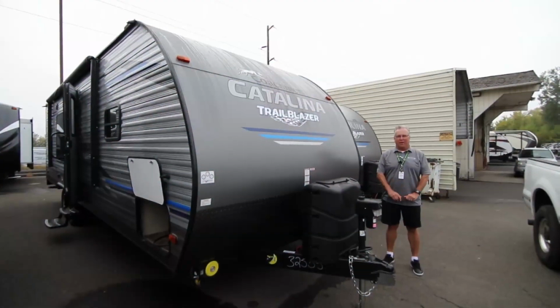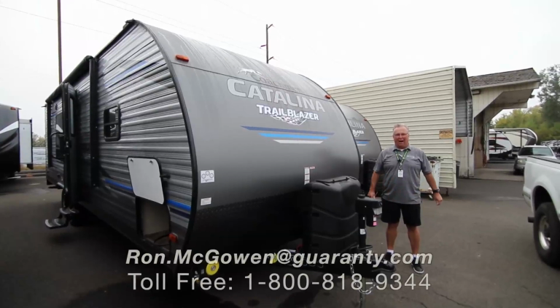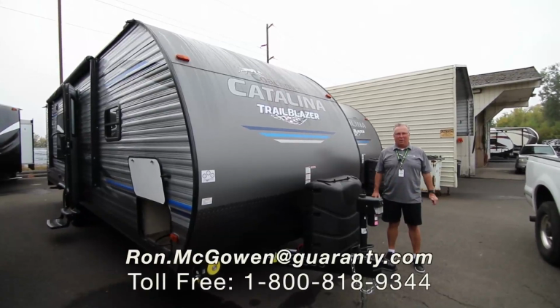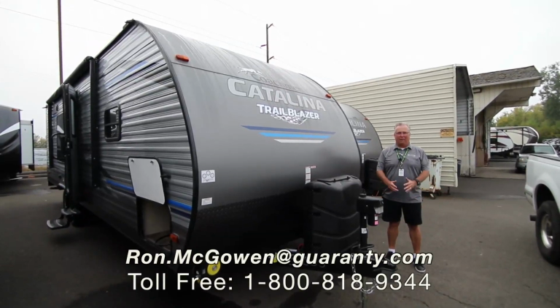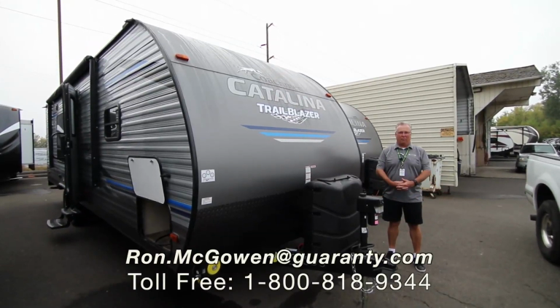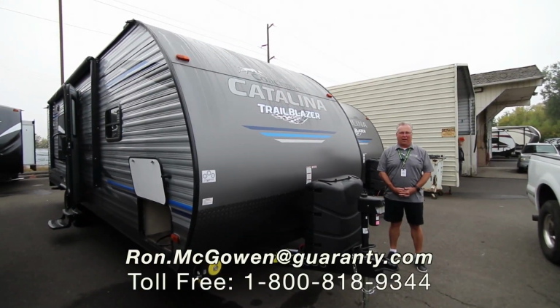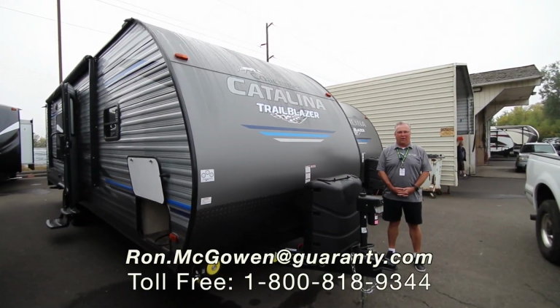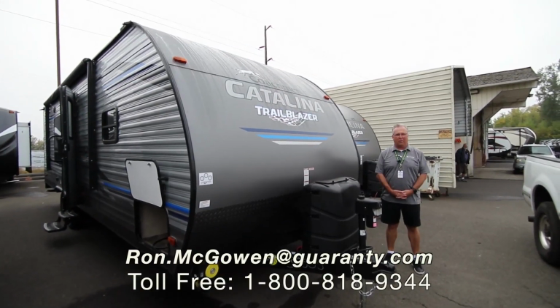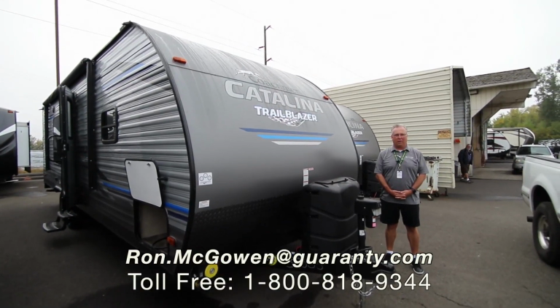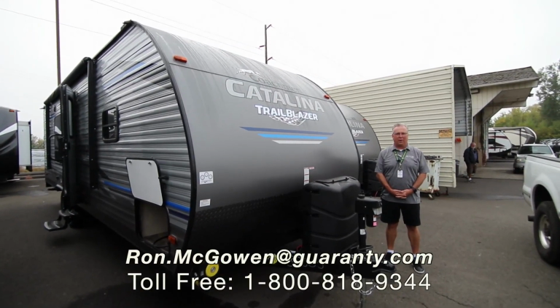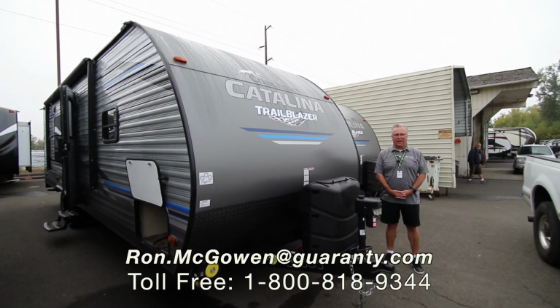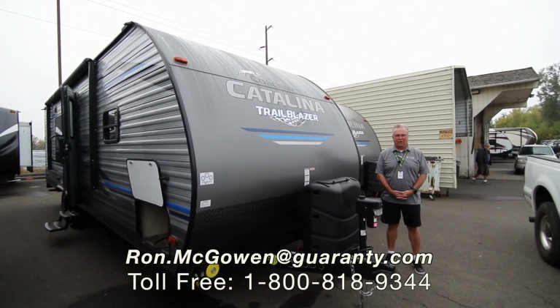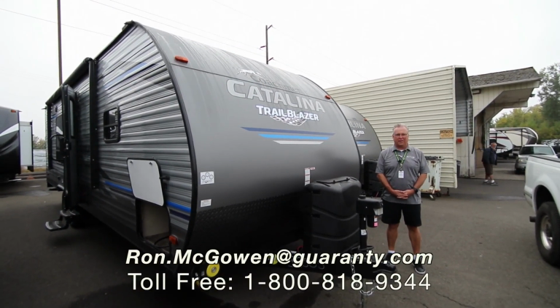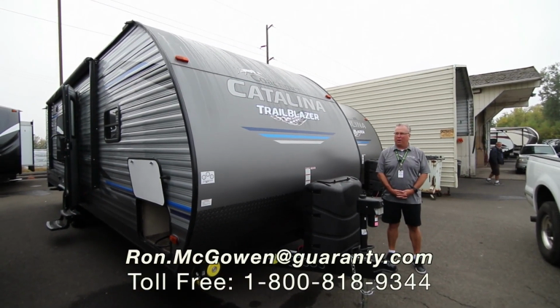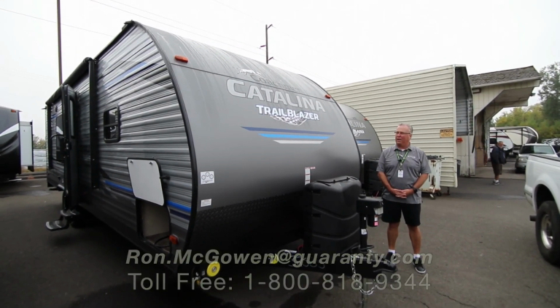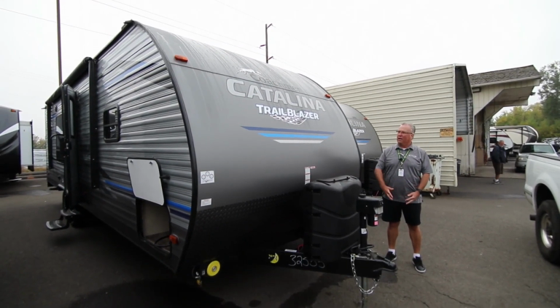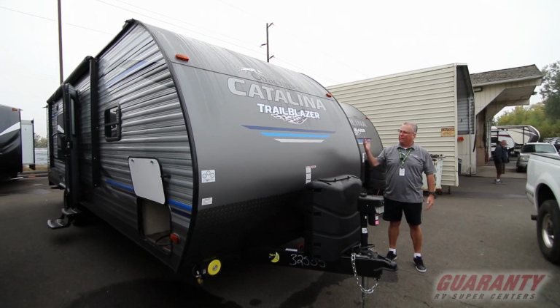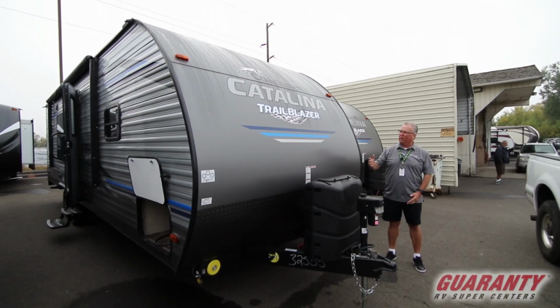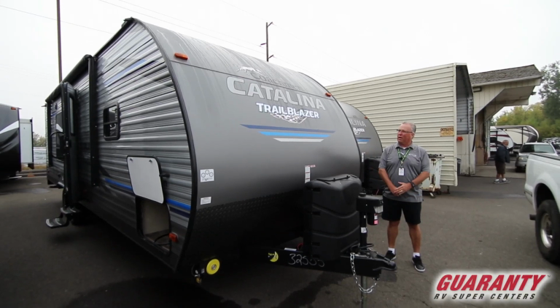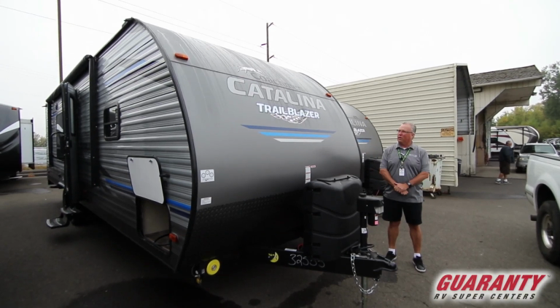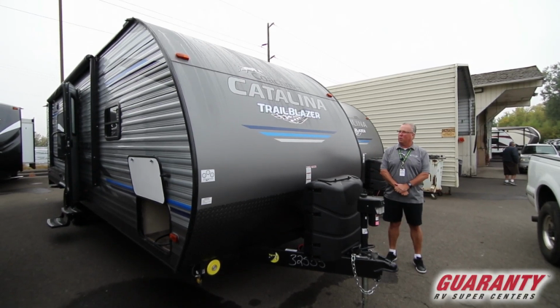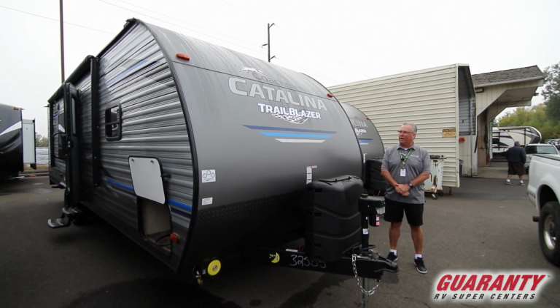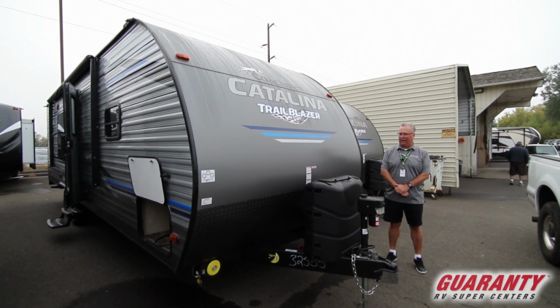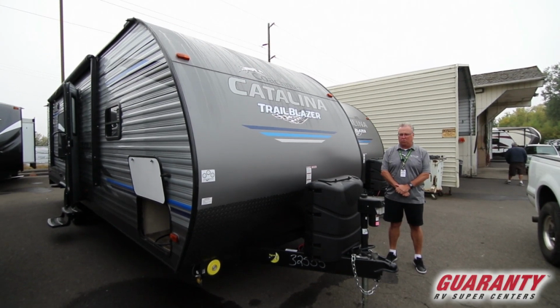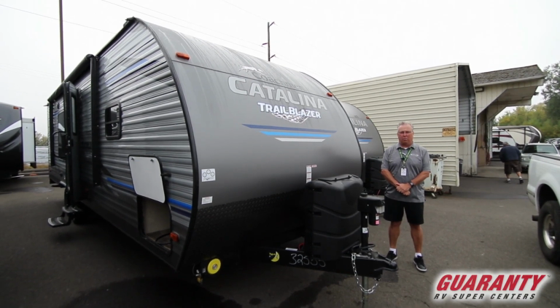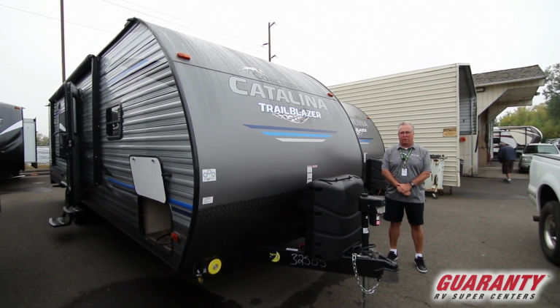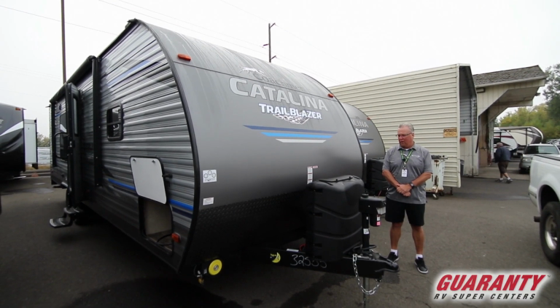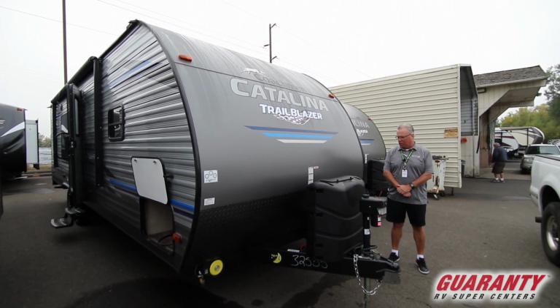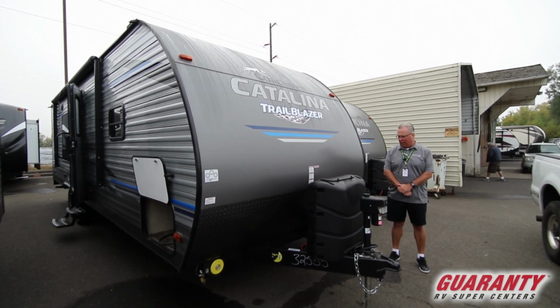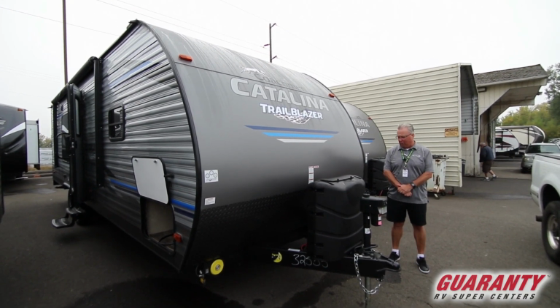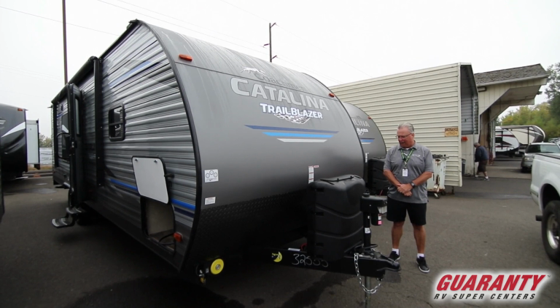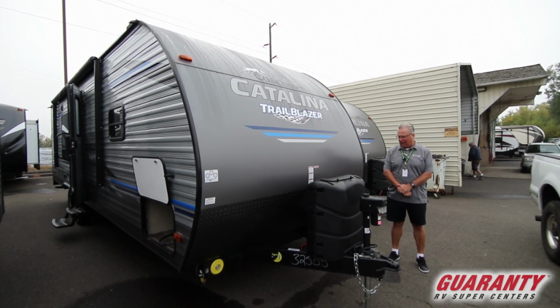Good morning everybody. Ron McGowan here with Guaranty RV in Junction City, Oregon. I'm going to give you a quick video tour on the Catalina Trailblazer, a little toy hauler that we've got in stock. This is the model 26.